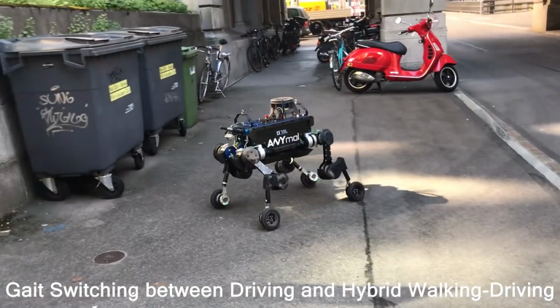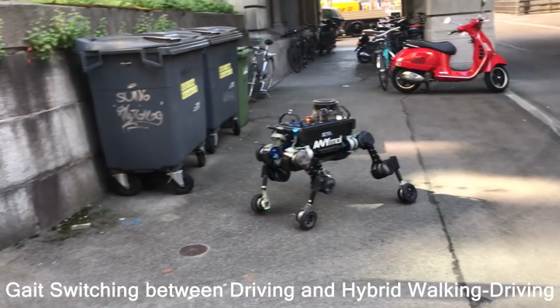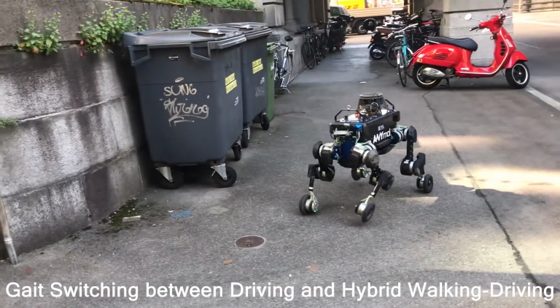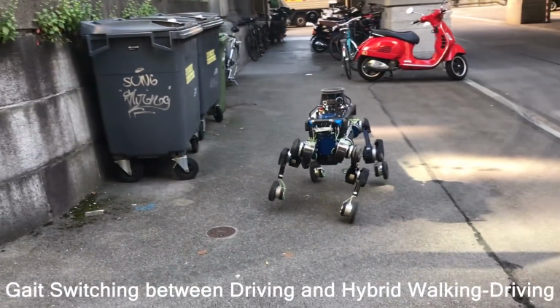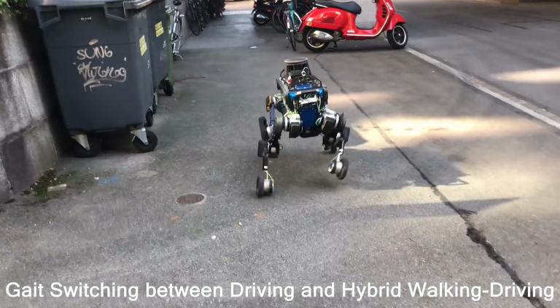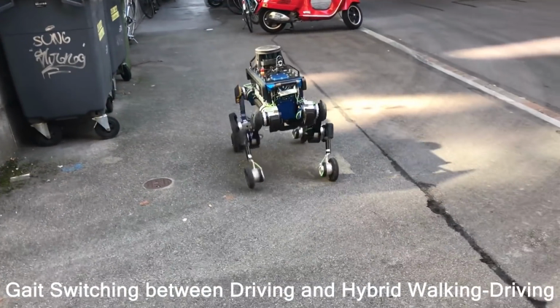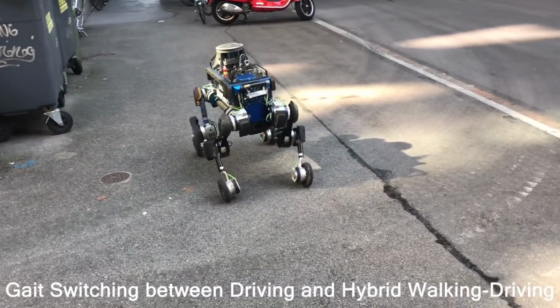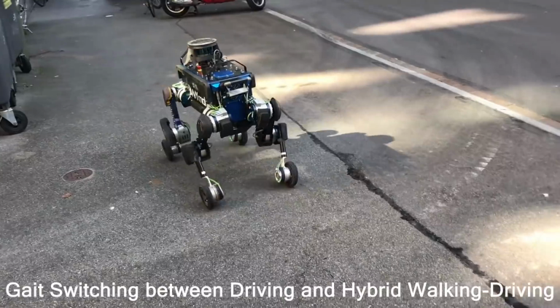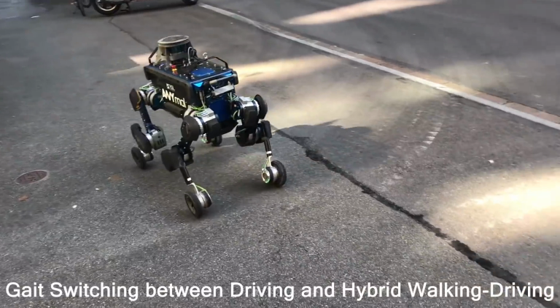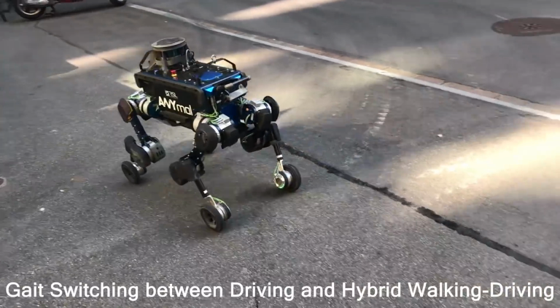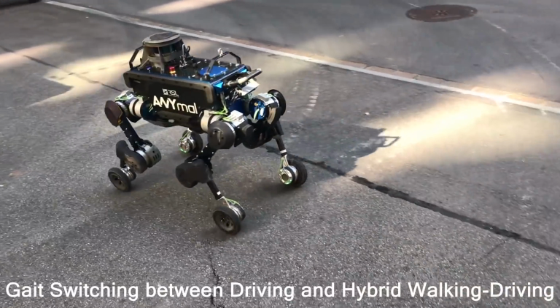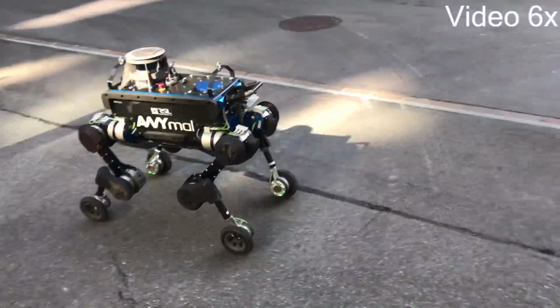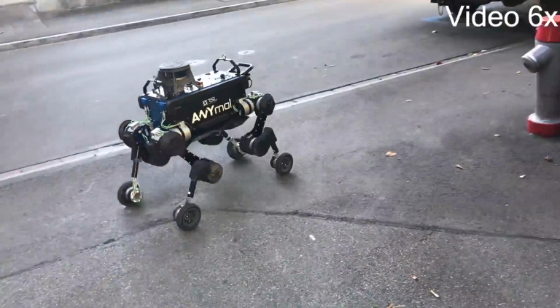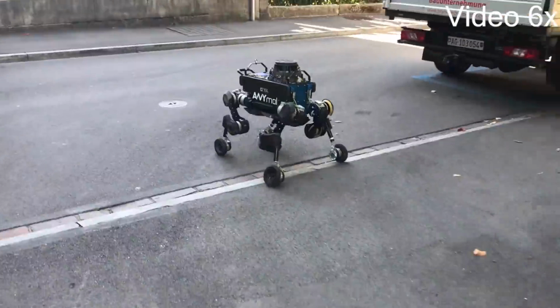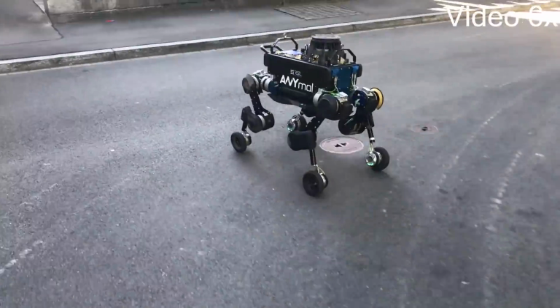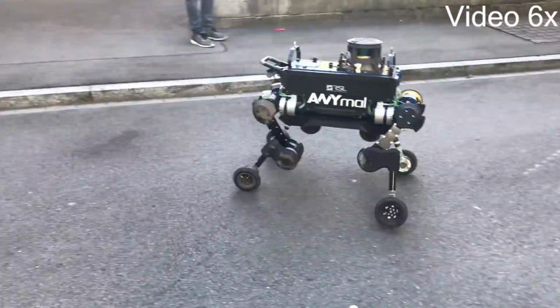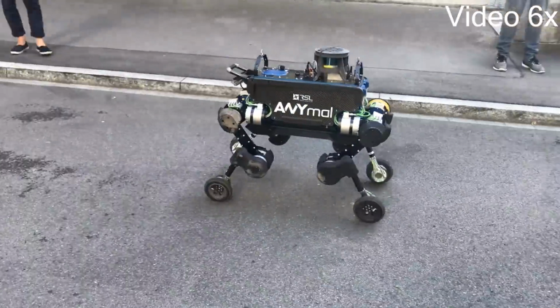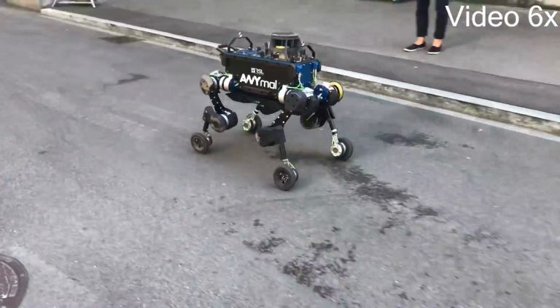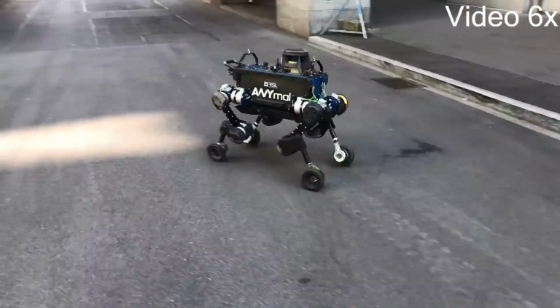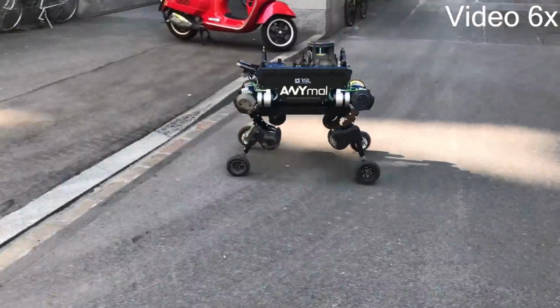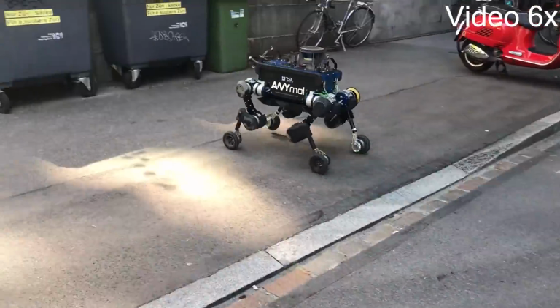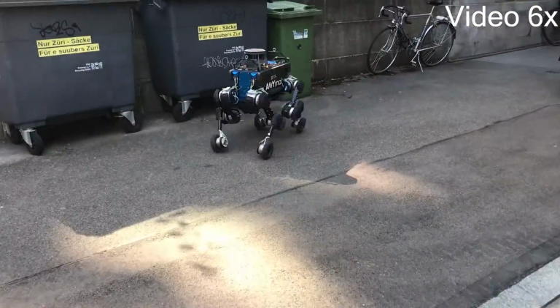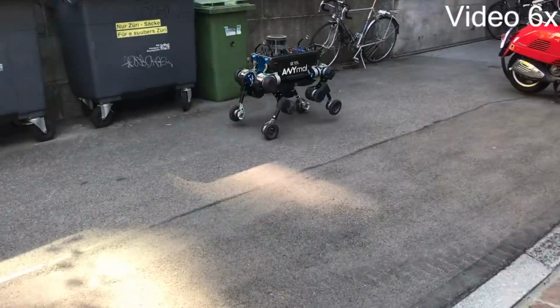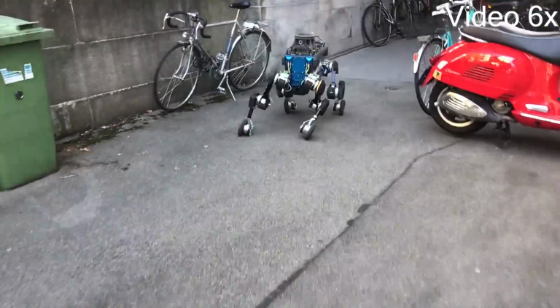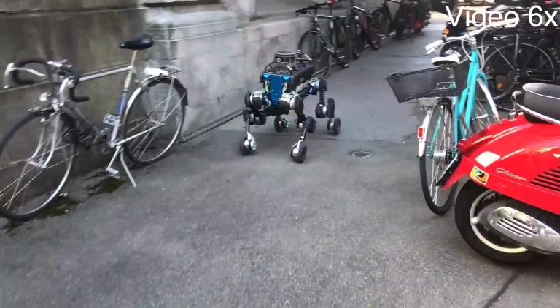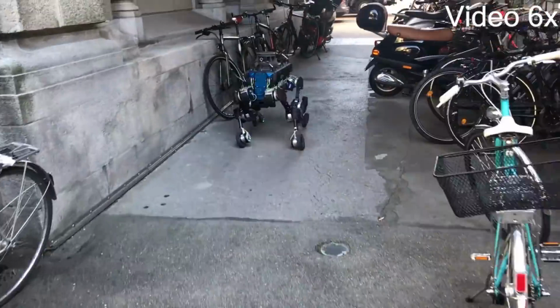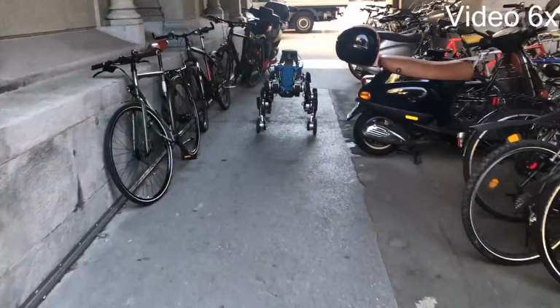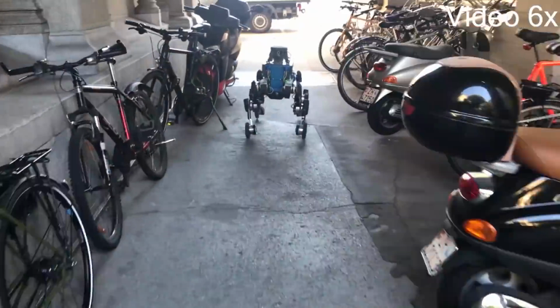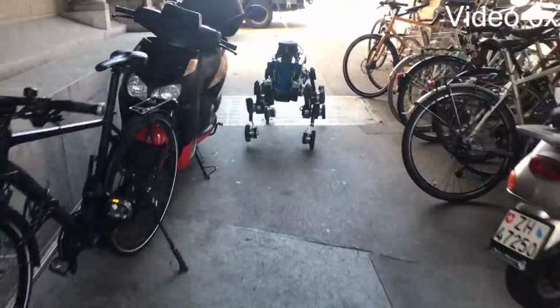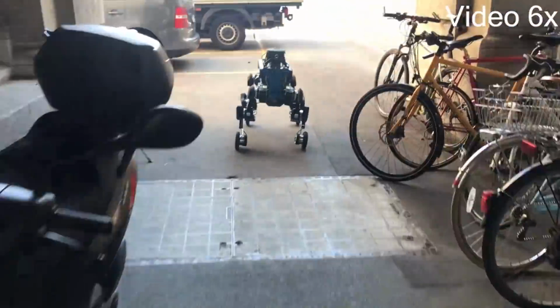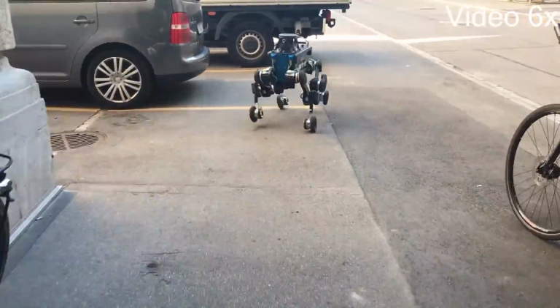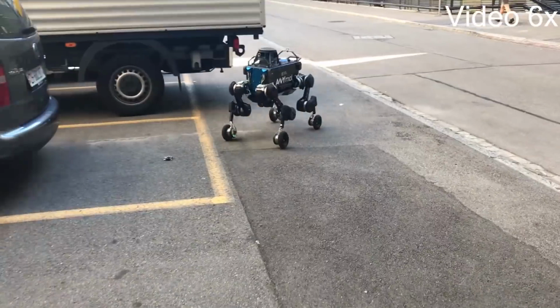We generate wheel and base trajectories for hybrid walking-driving motions in the order of milliseconds. Thanks to these fast update rates, the resulting motions are robust against unpredicted disturbances, making real-world deployment of the robot feasible.